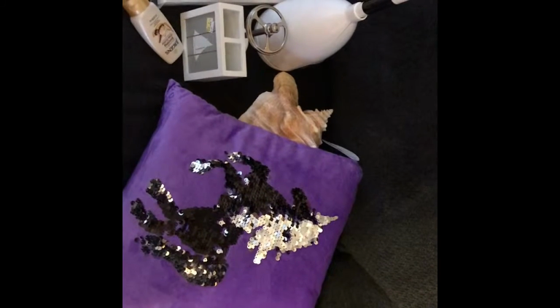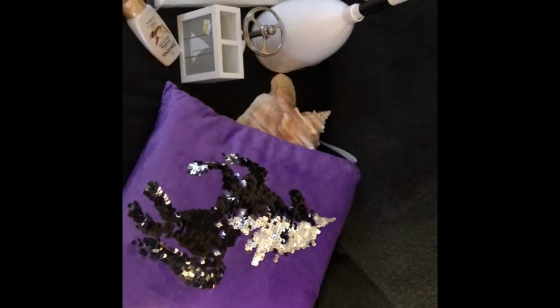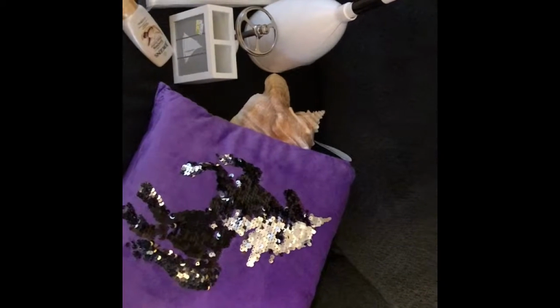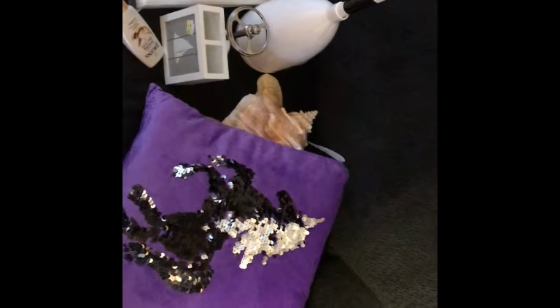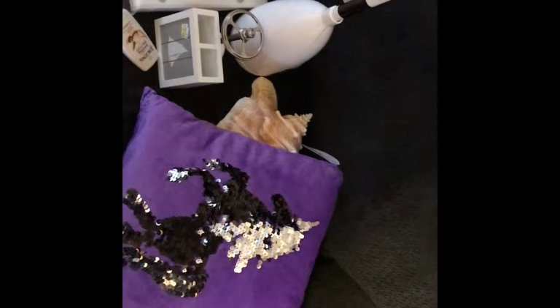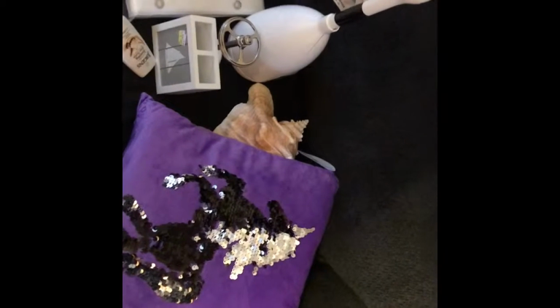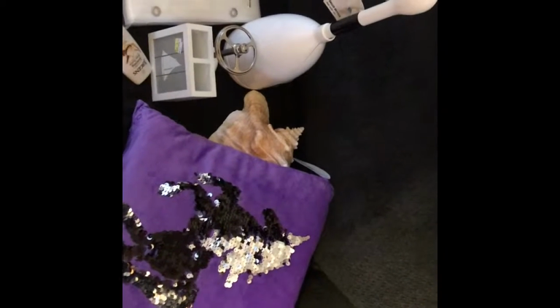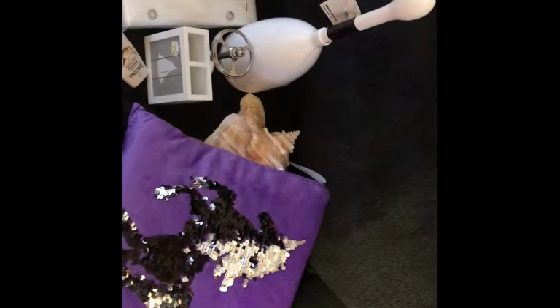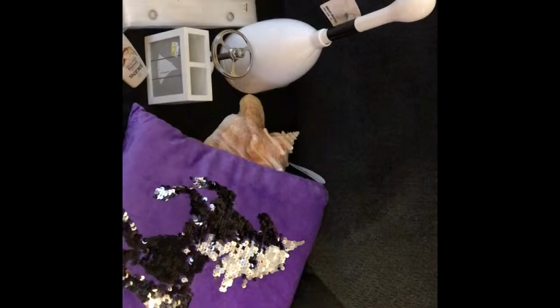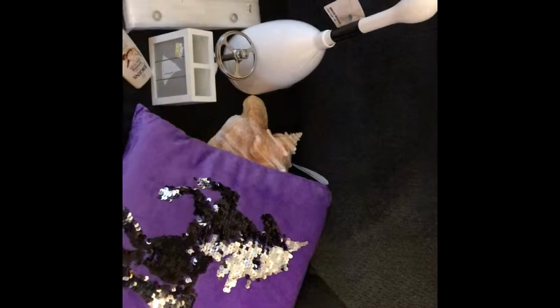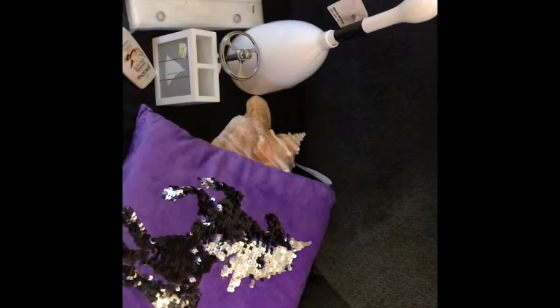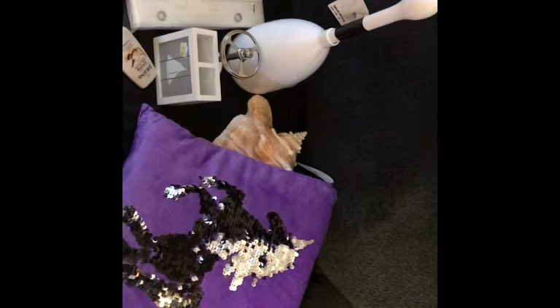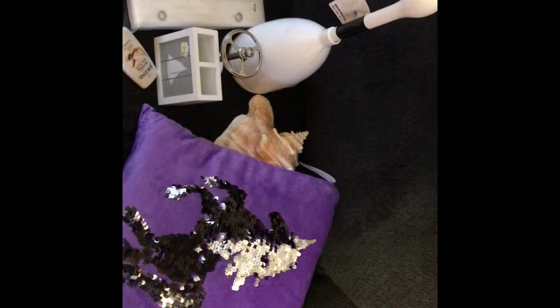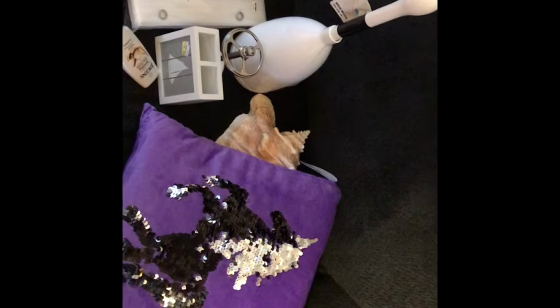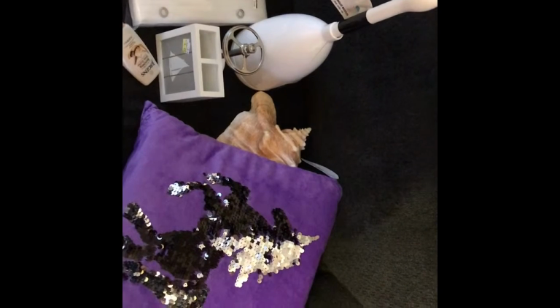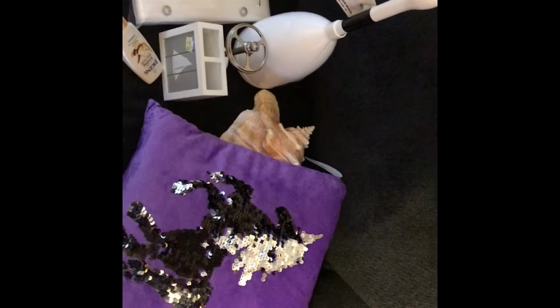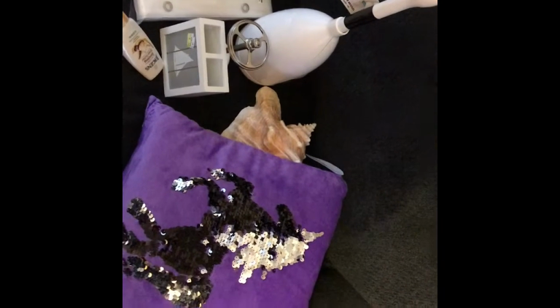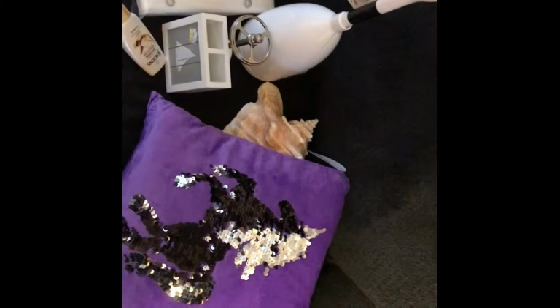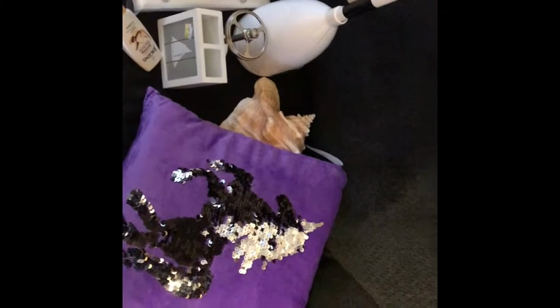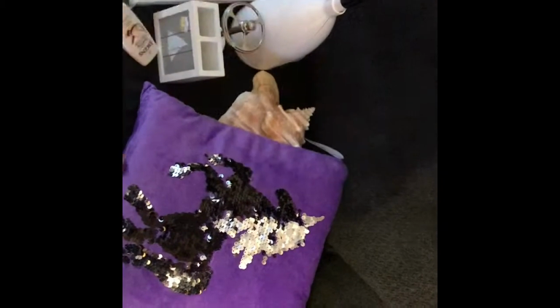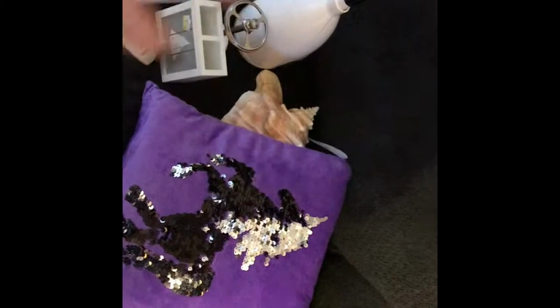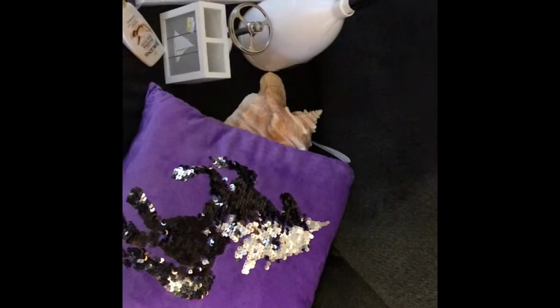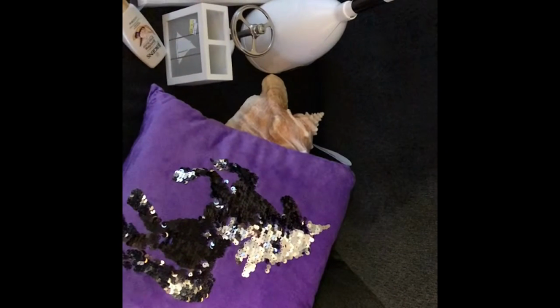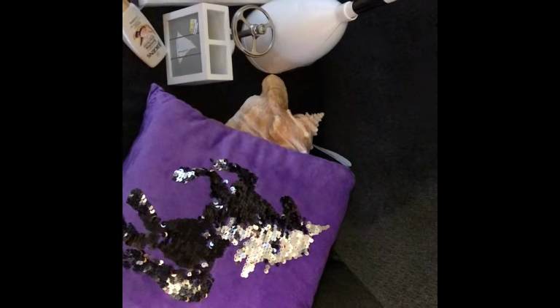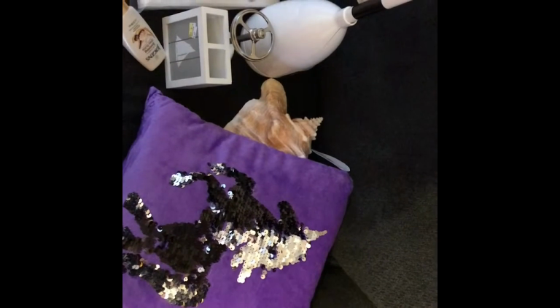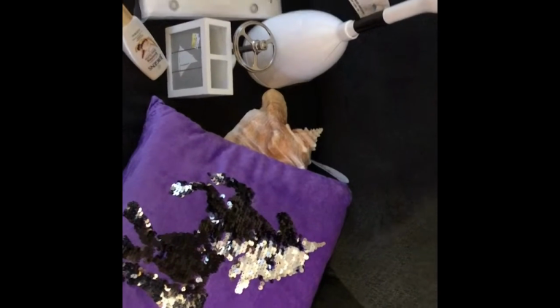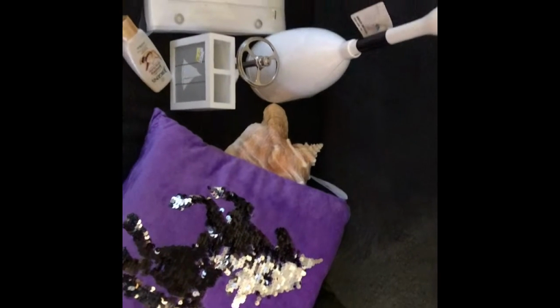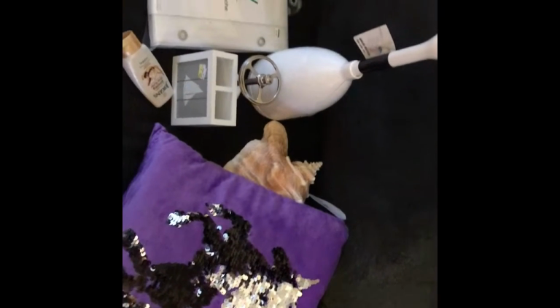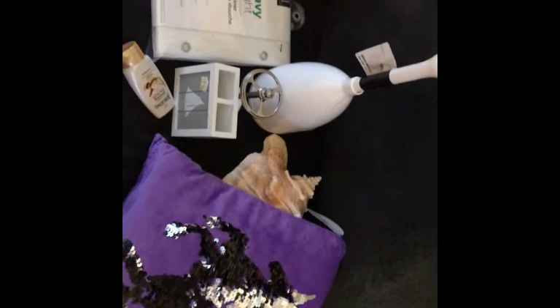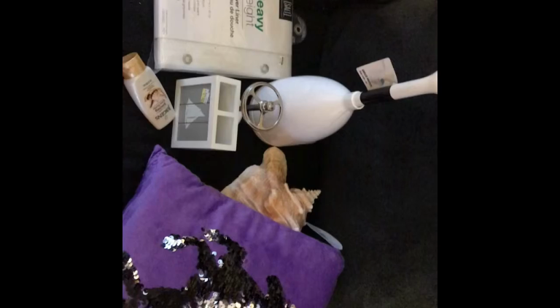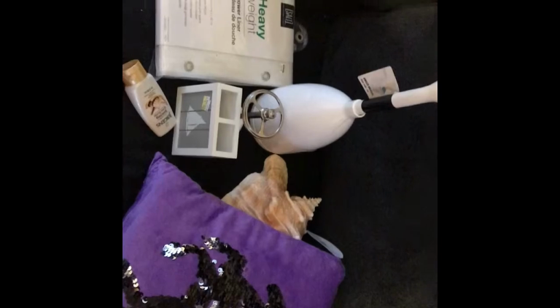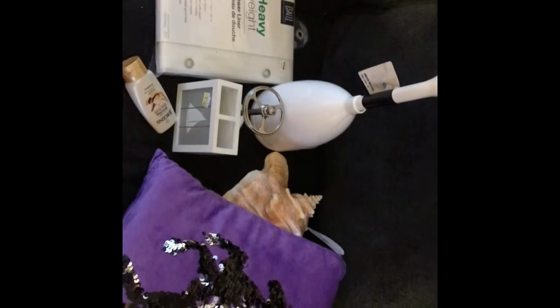Hi guys, welcome back to another vlog. Today is my little bit of a shopping spree. We went to HomeGoods, Bed Bath & Beyond, Home Depot, and Target.